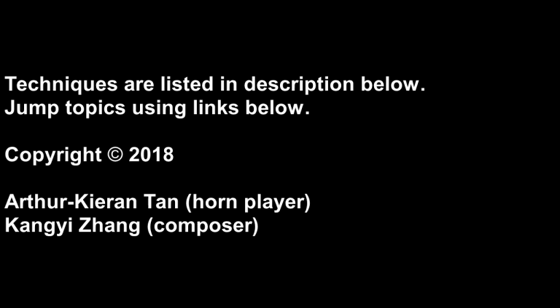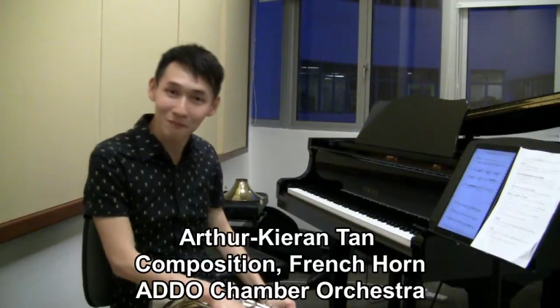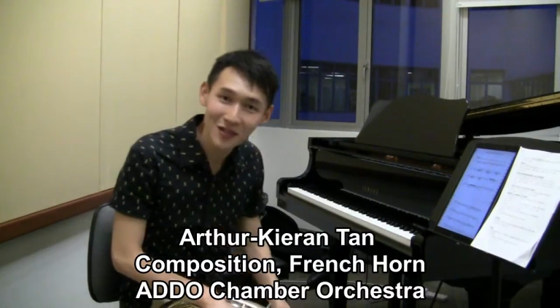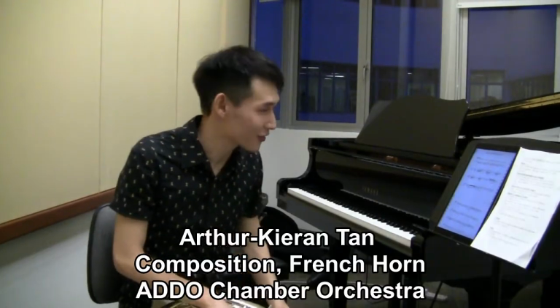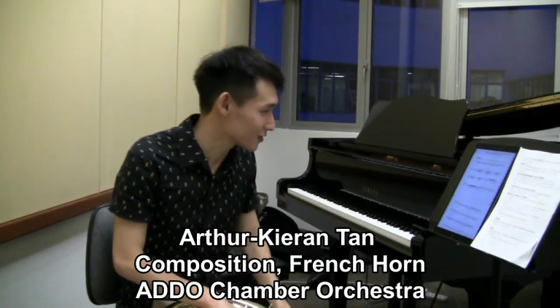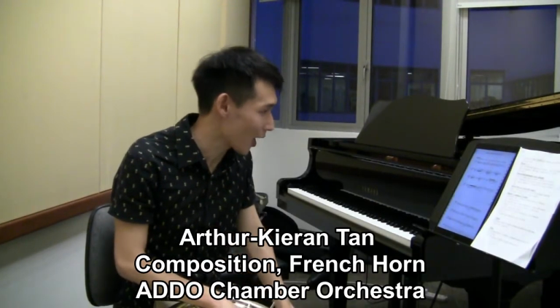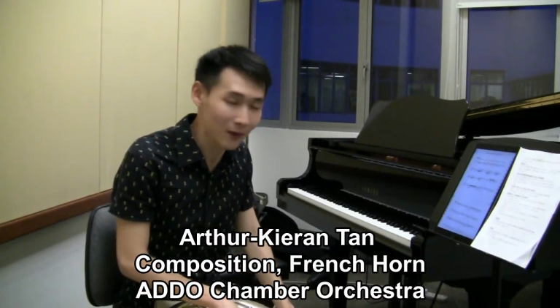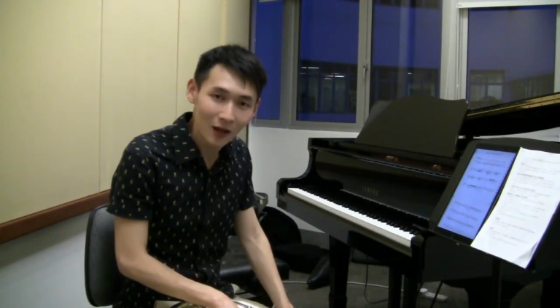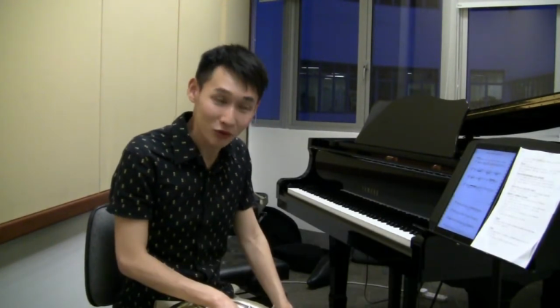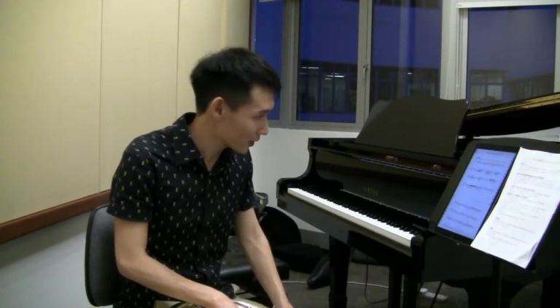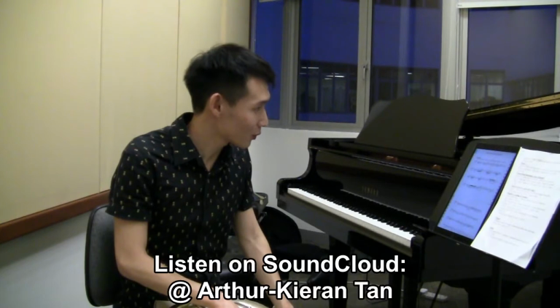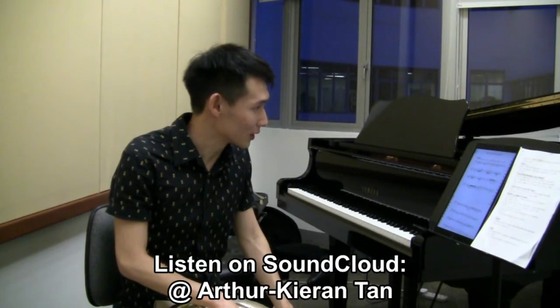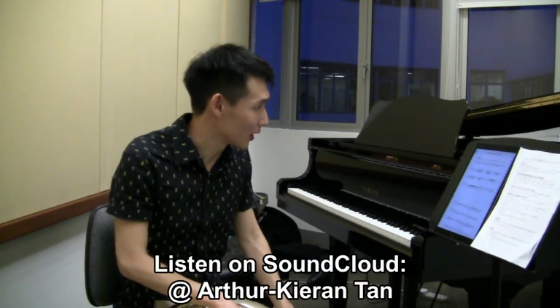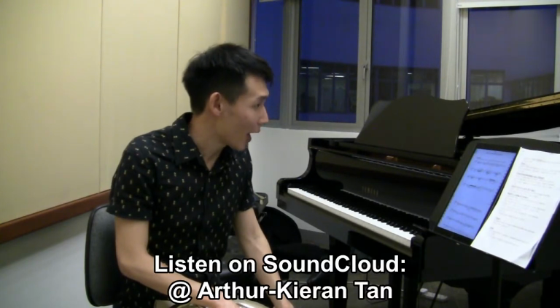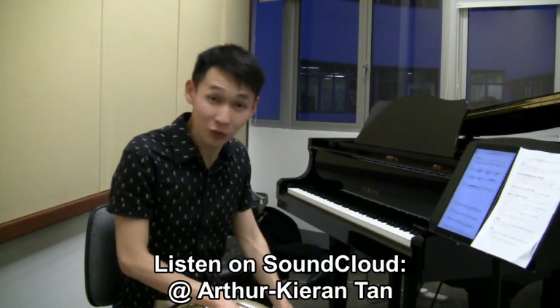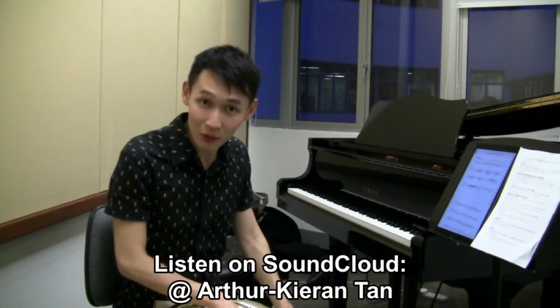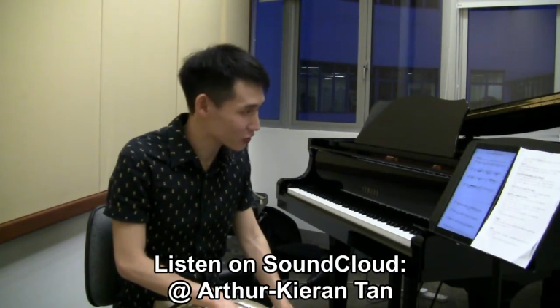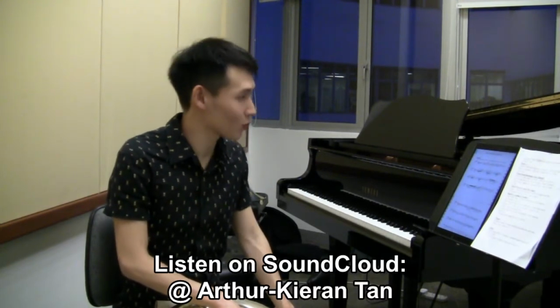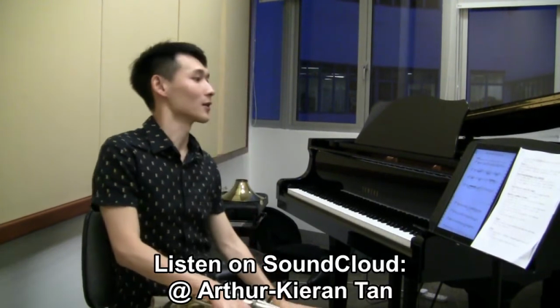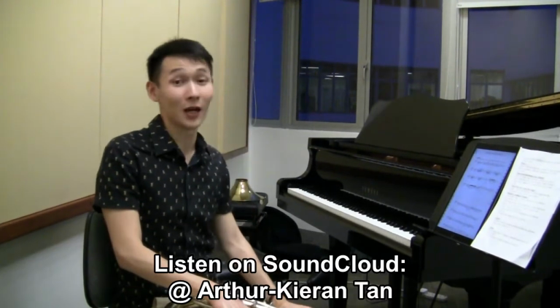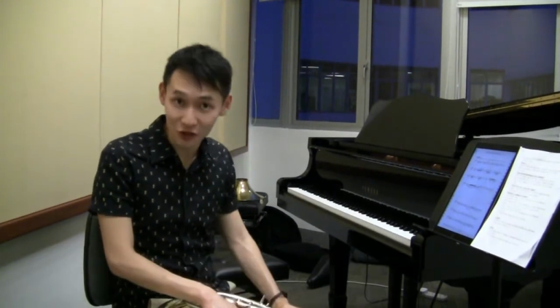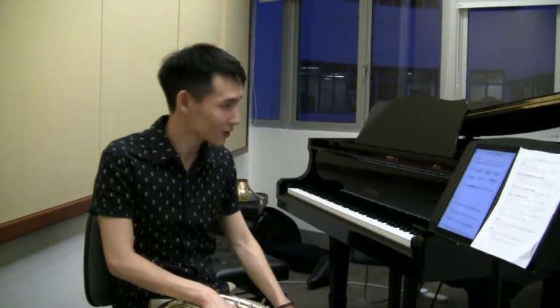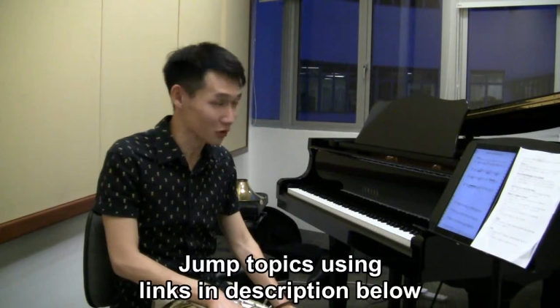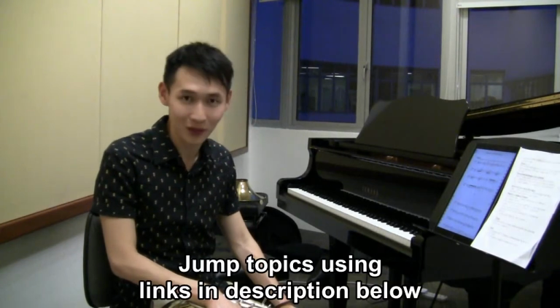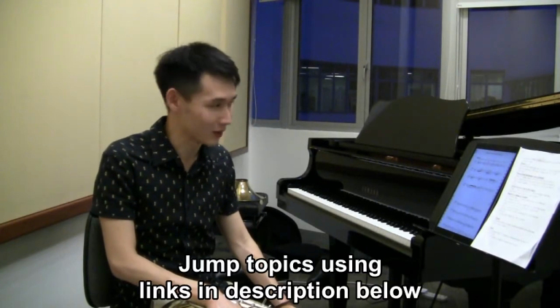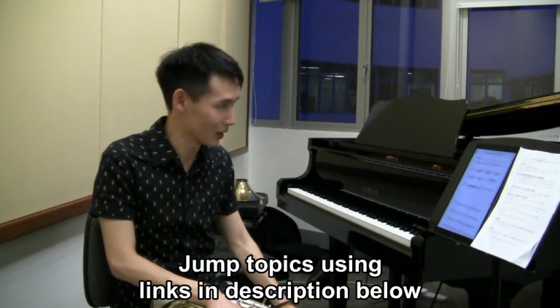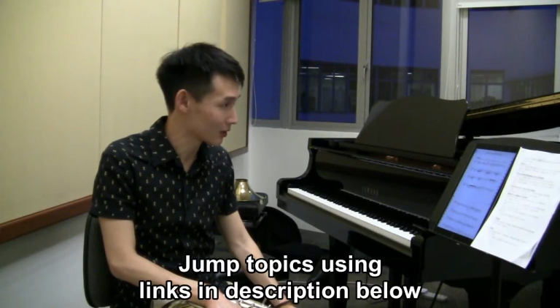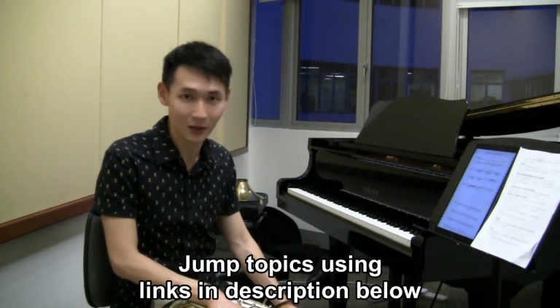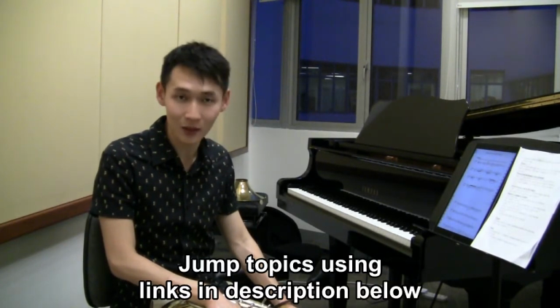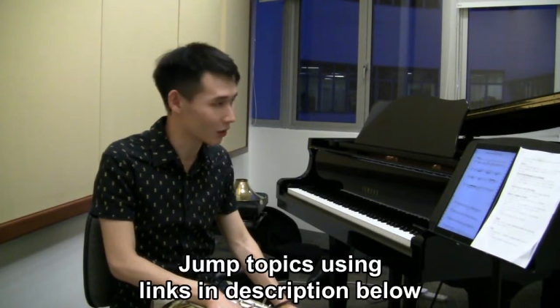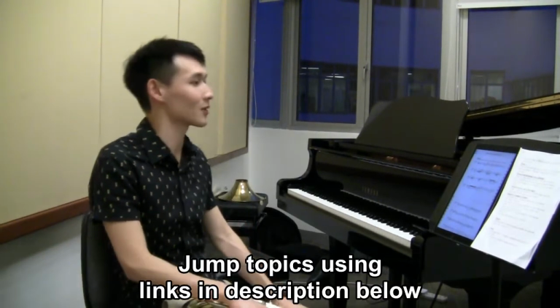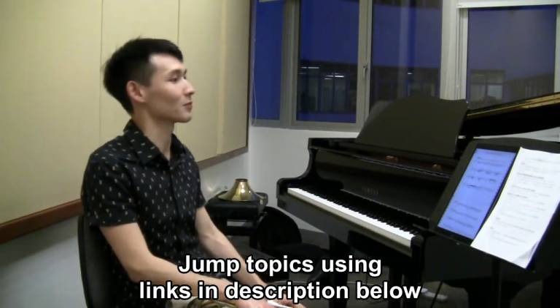My name is Arthur Kieran Tan. I'm a composer-horn player with the Addo Chamber Orchestra as well as an undergraduate composer-horn player with NAFA, the Nanyang Academy of Fine Arts in Singapore.